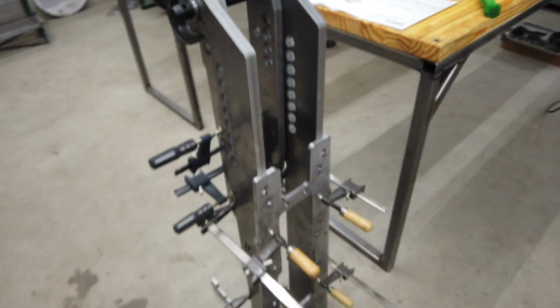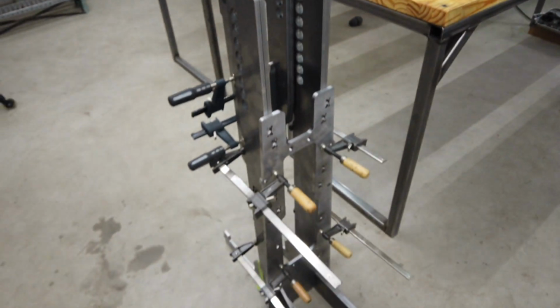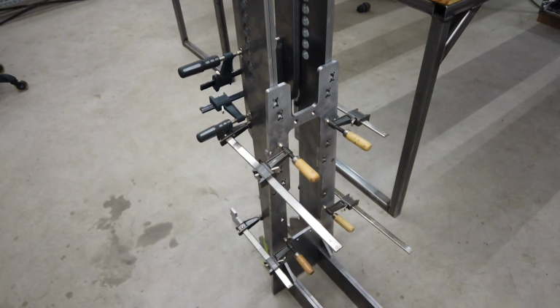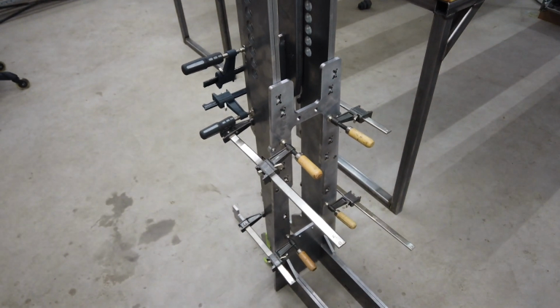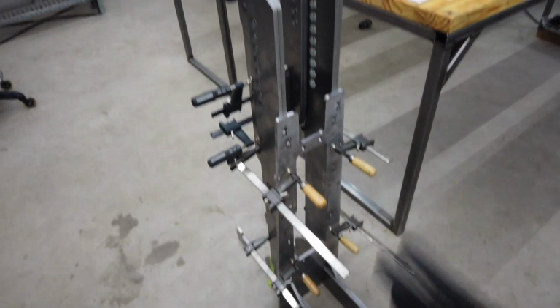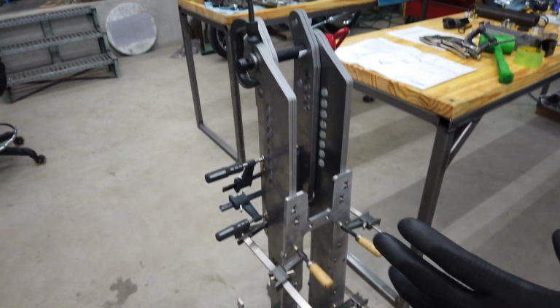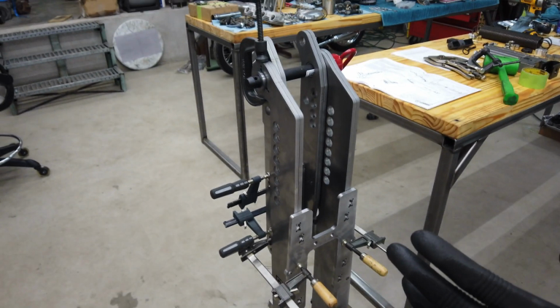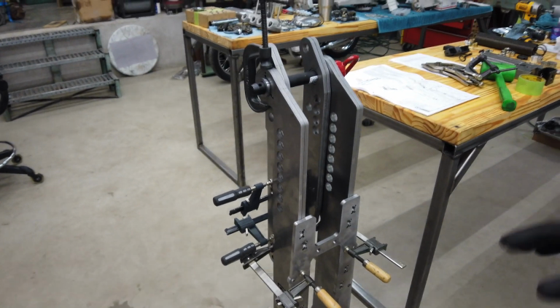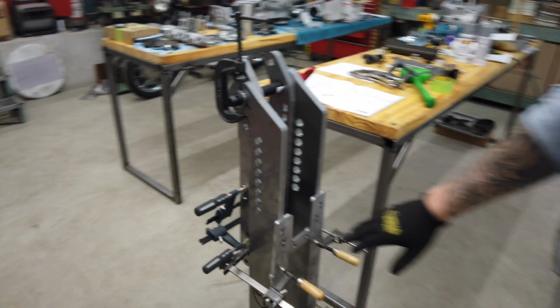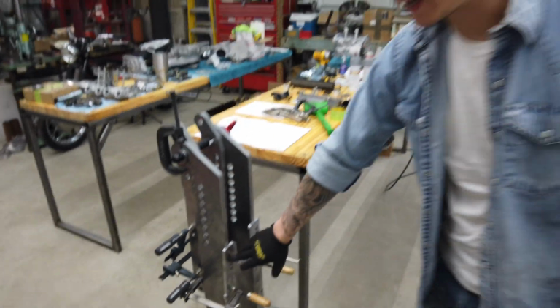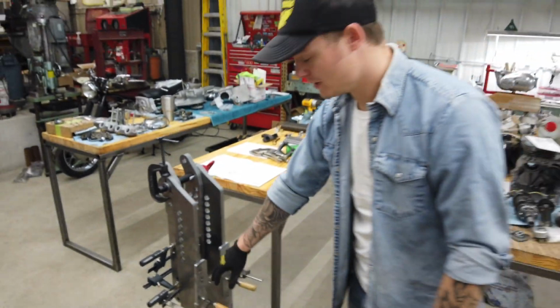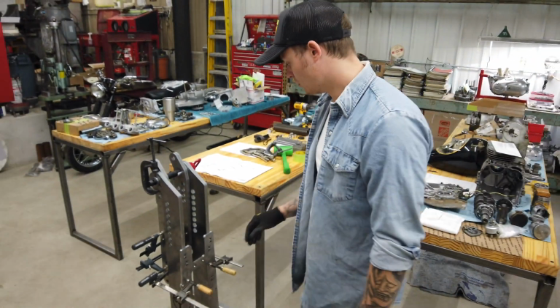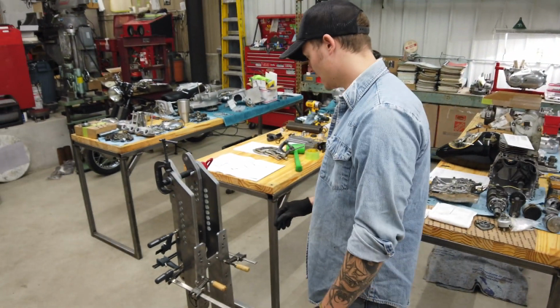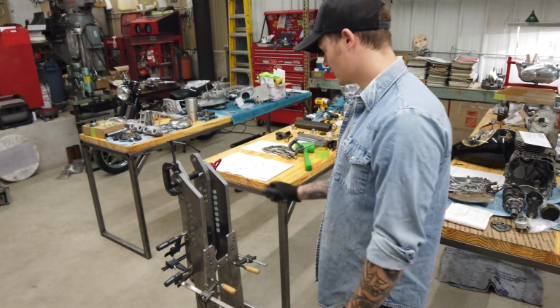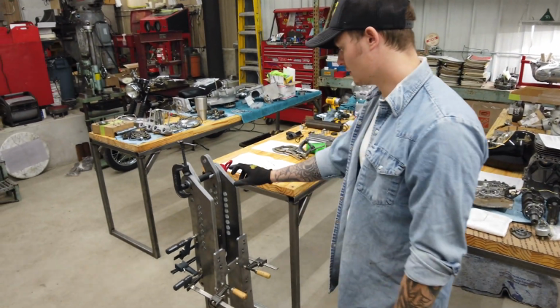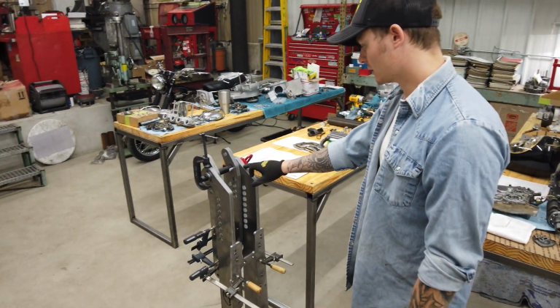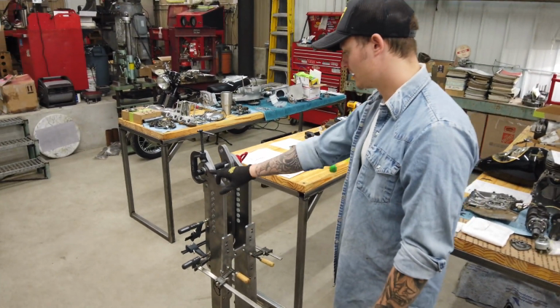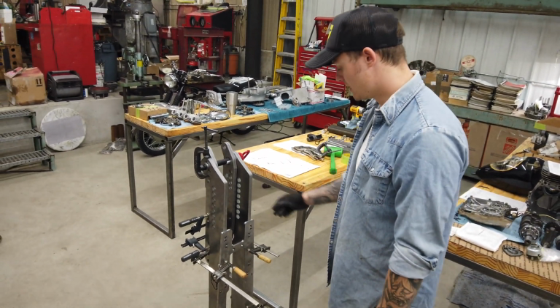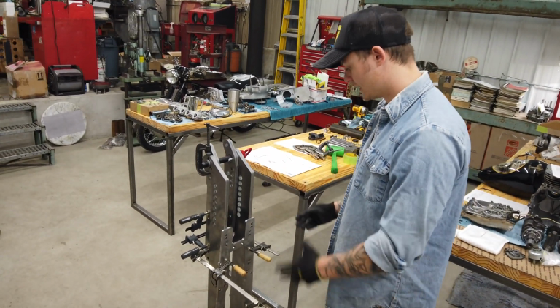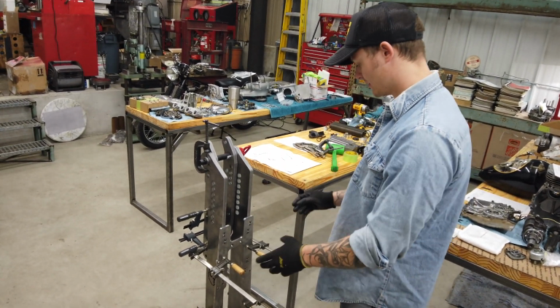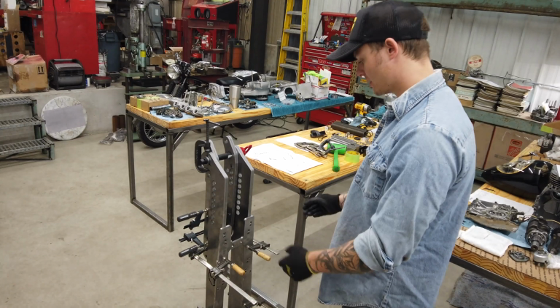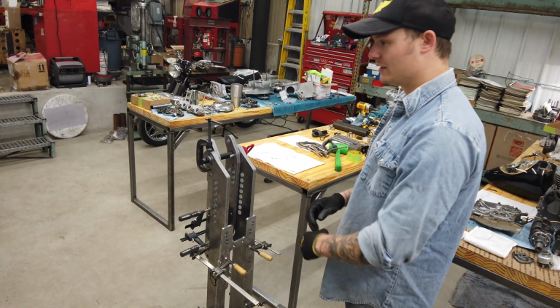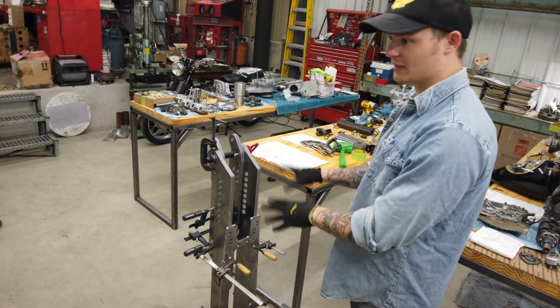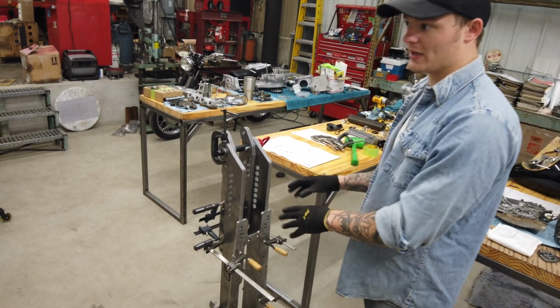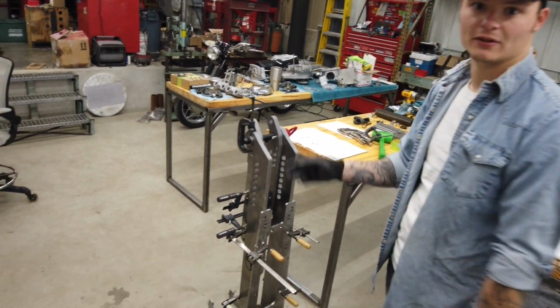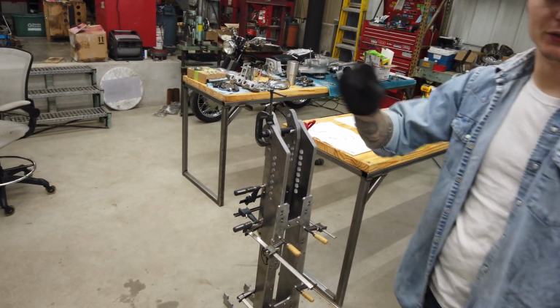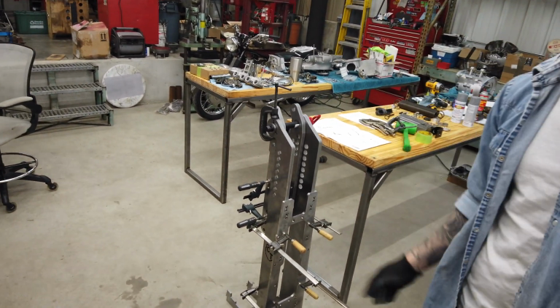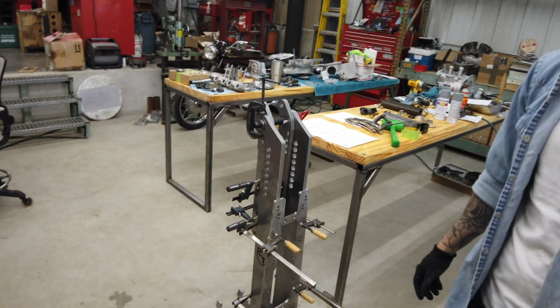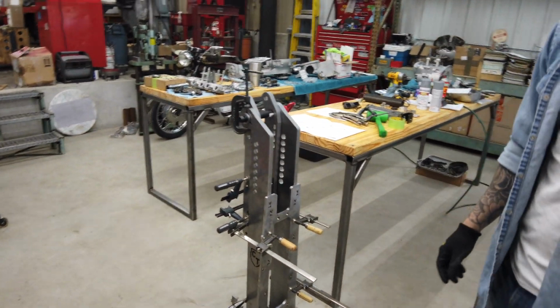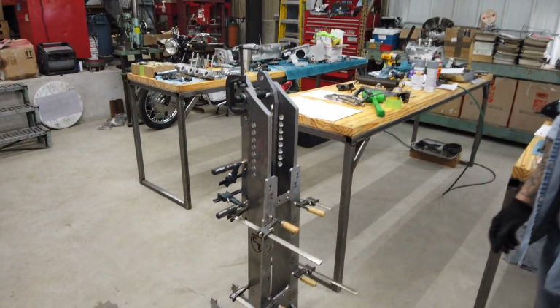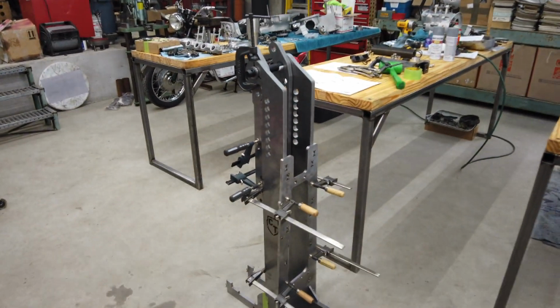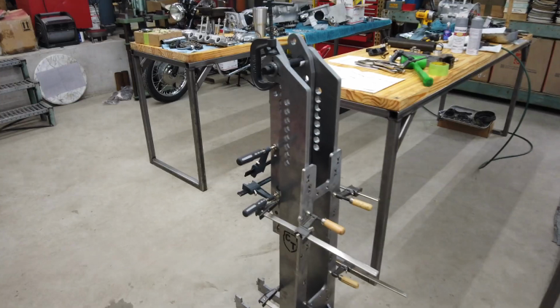While we have it all tacked up and fitting correctly, we'll put little tacks here and here to keep everything together, then disassemble what we have and do our stitch welding.